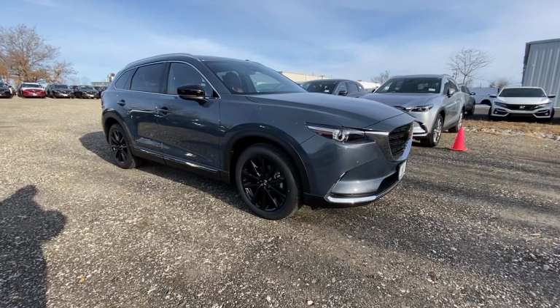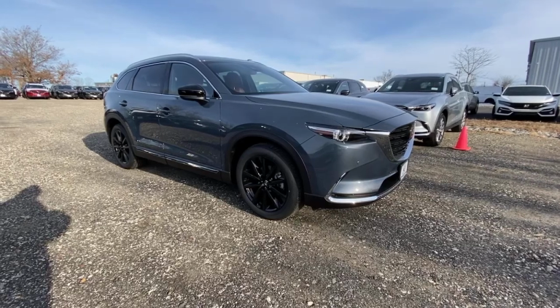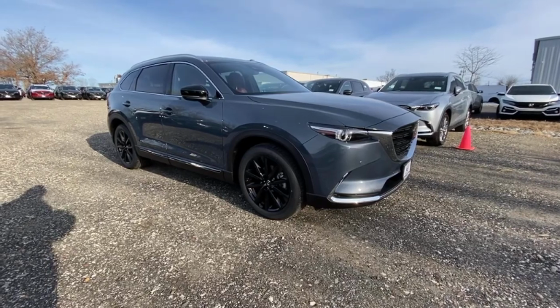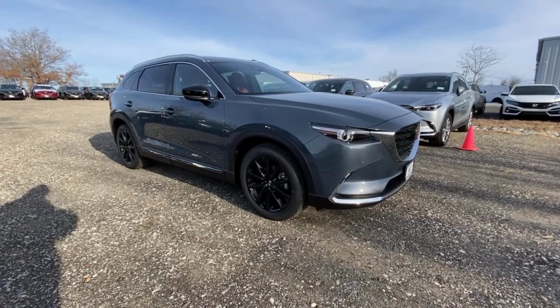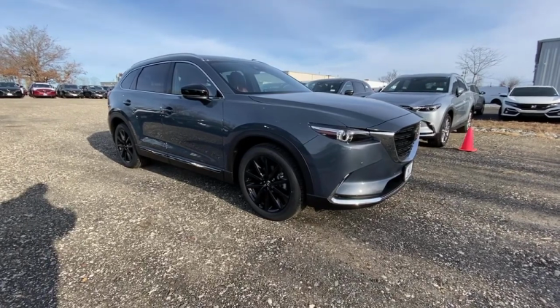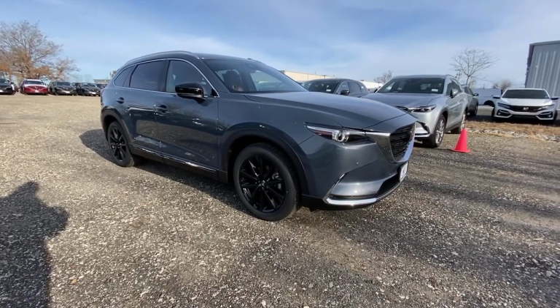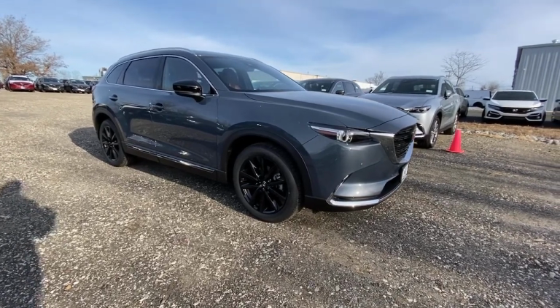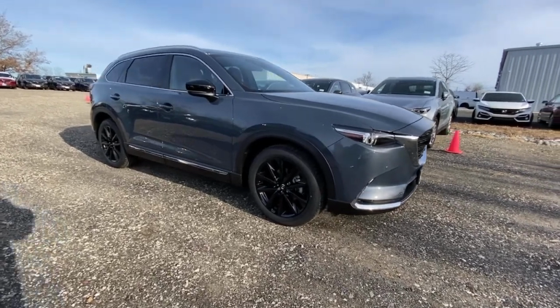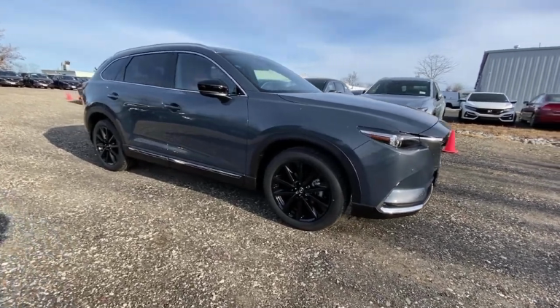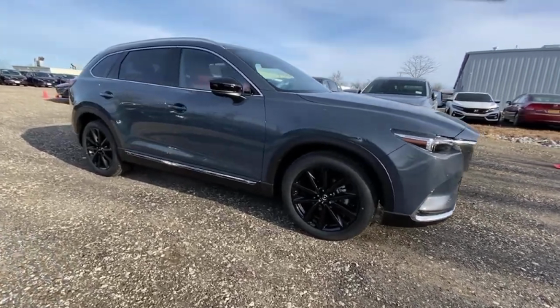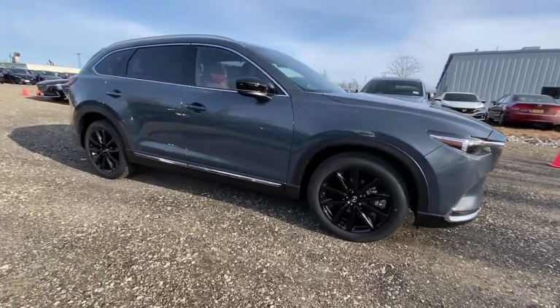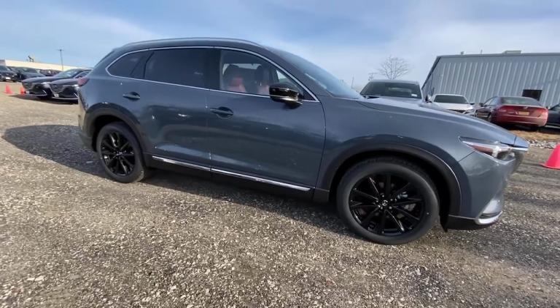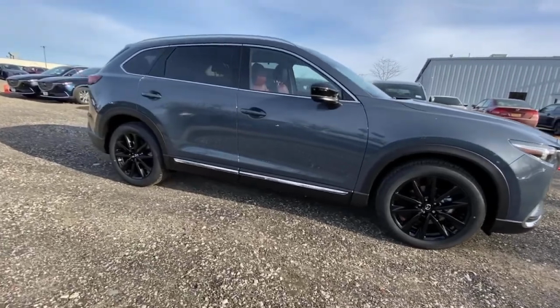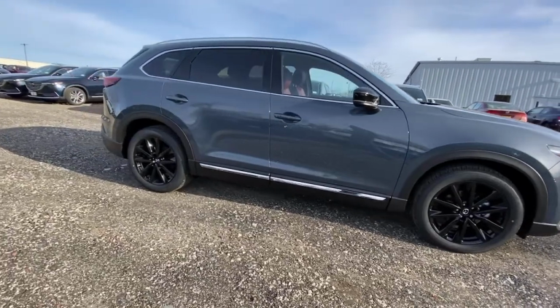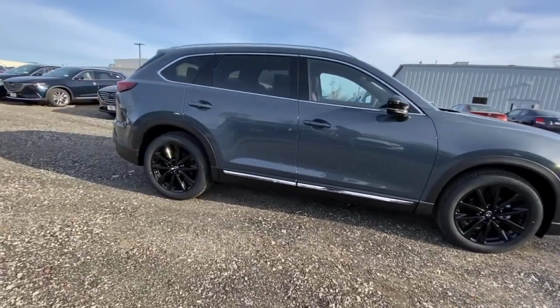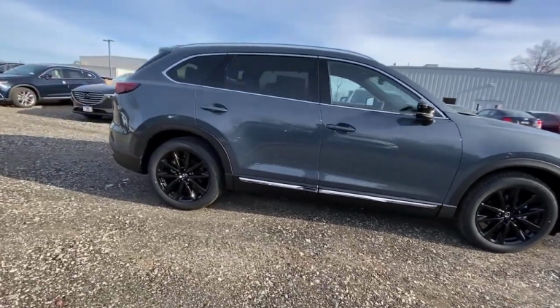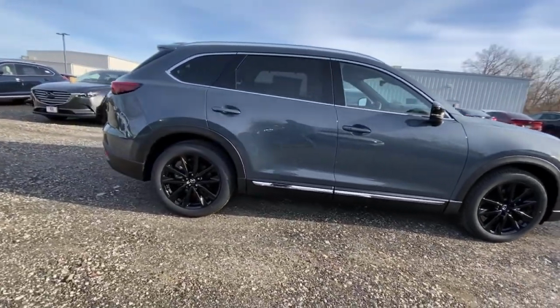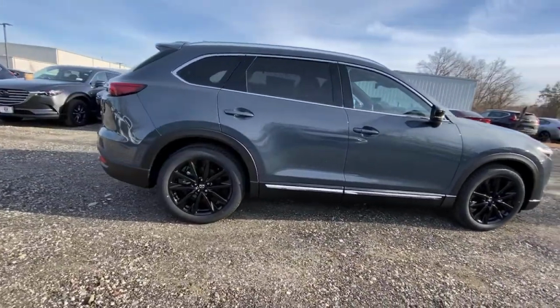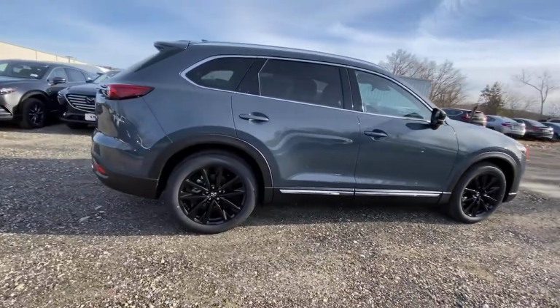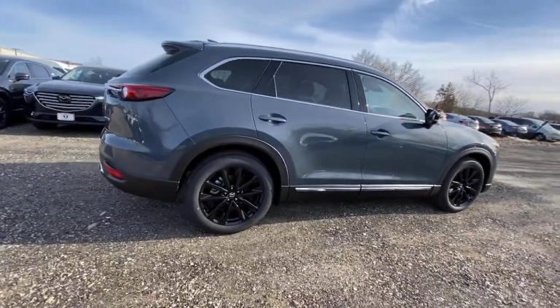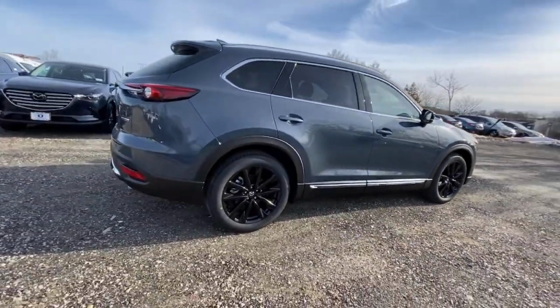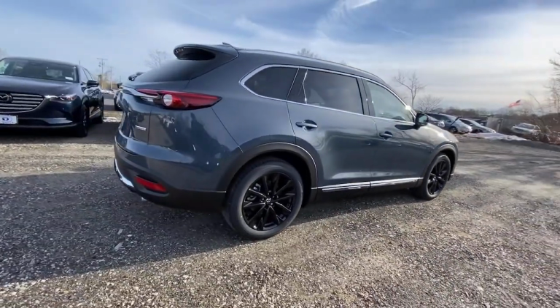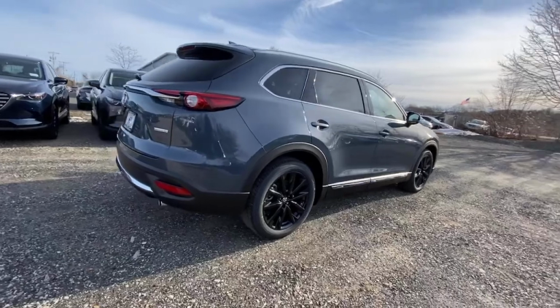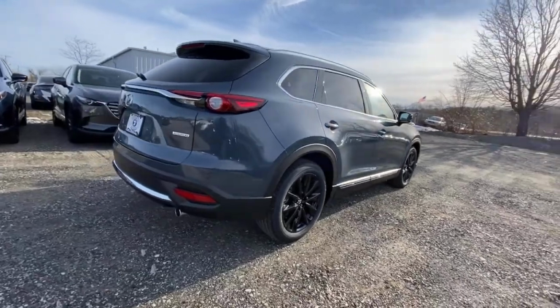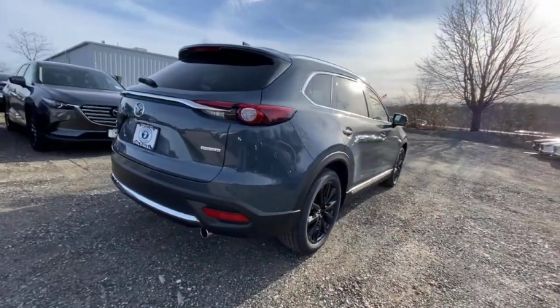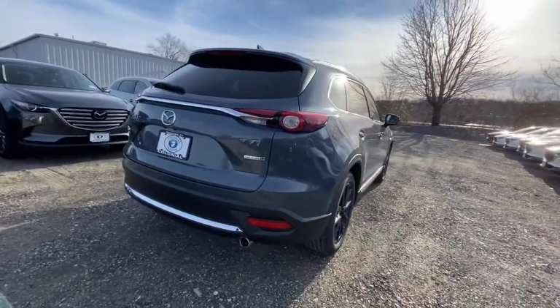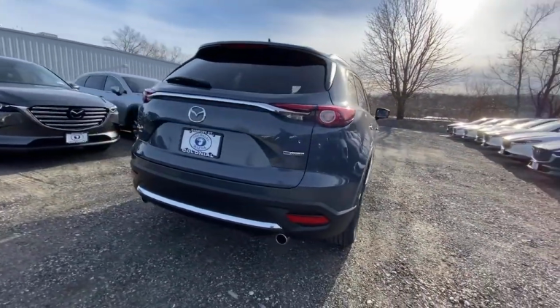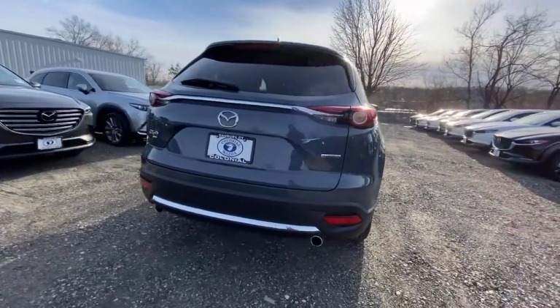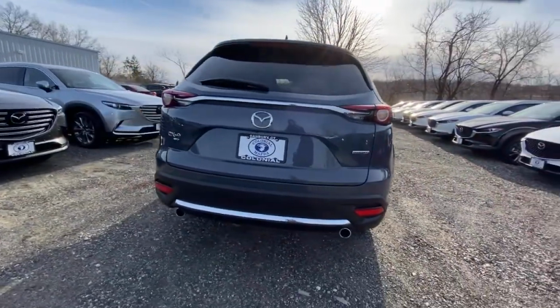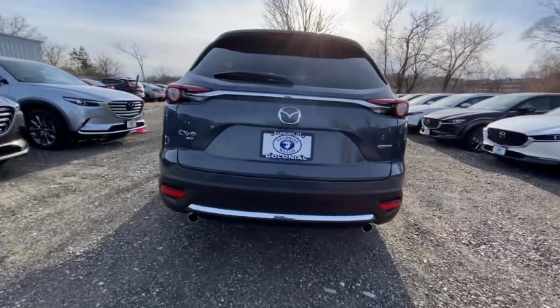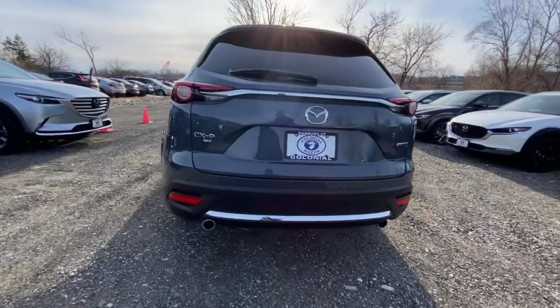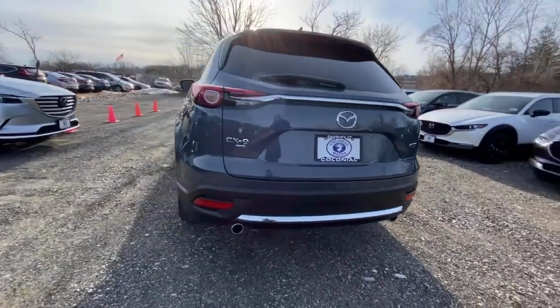Can you see yourself in the 2021 Mazda CX-9? This family-friendly Mazda CX-9 blends driving fun with three-row practicality. You'll love its near-luxury feel, sweeping lines, and zoom-zoom power.